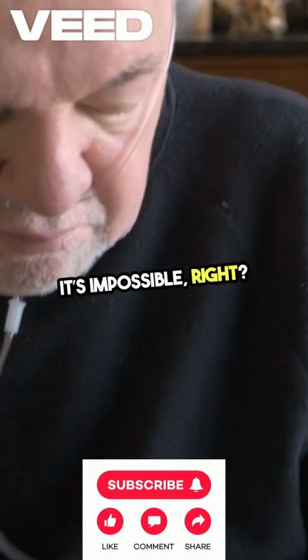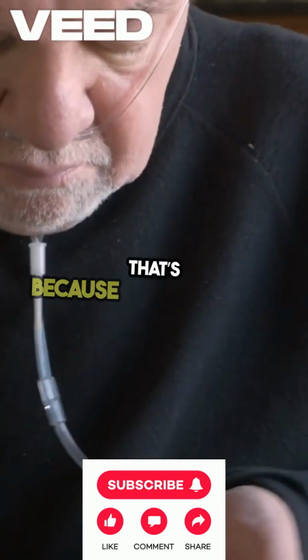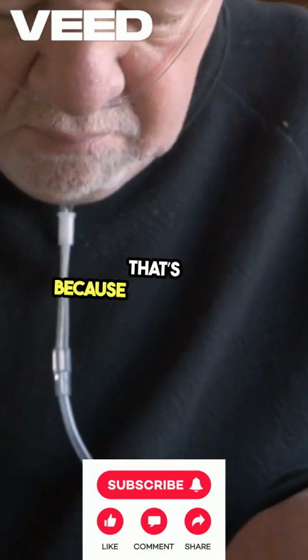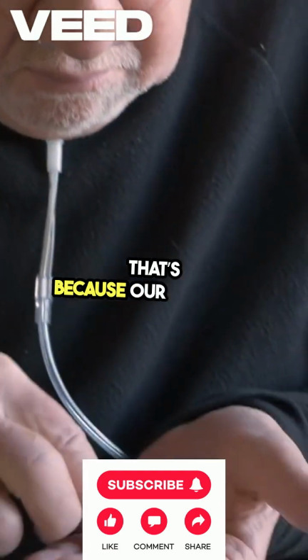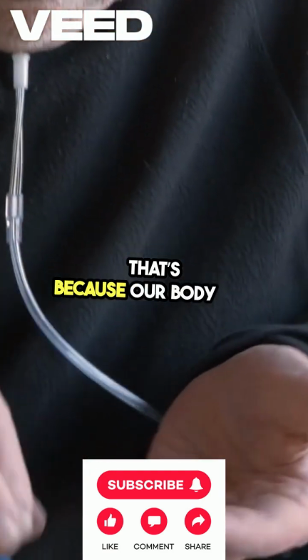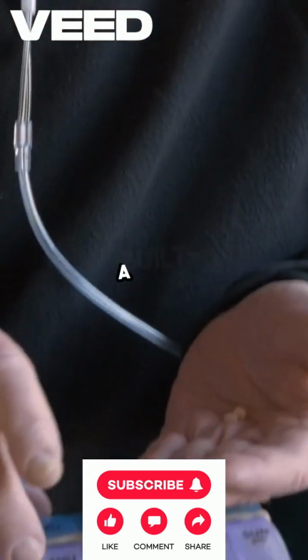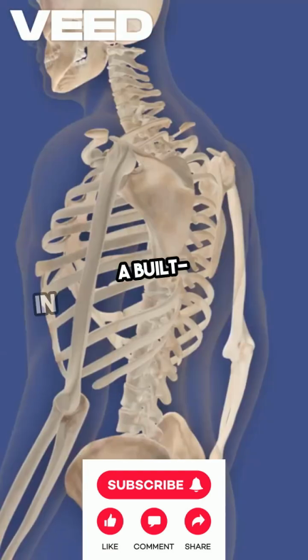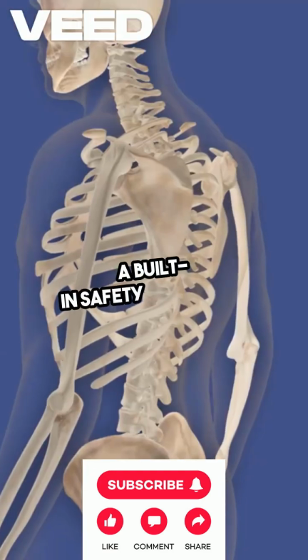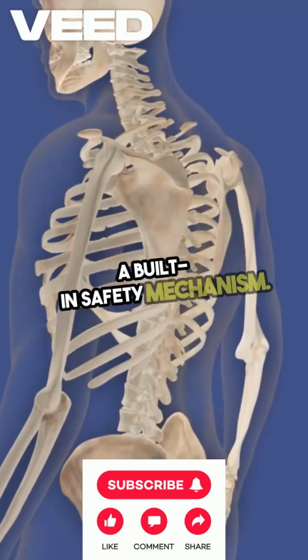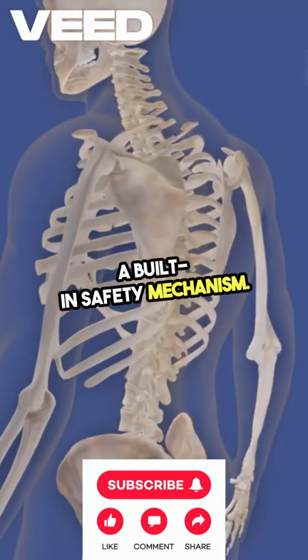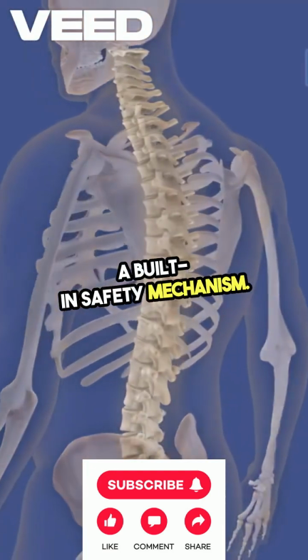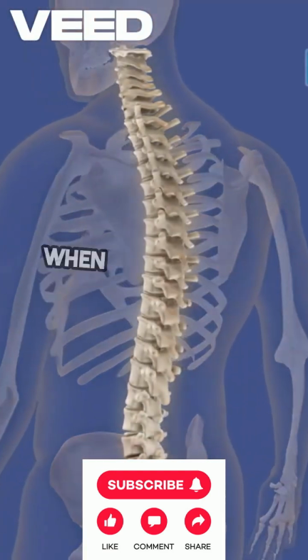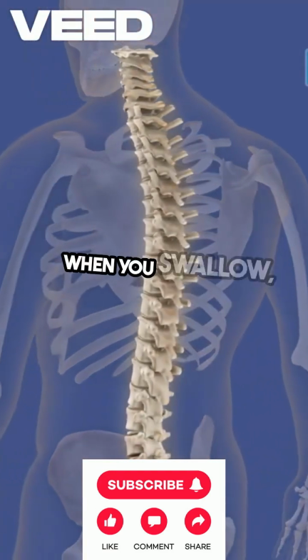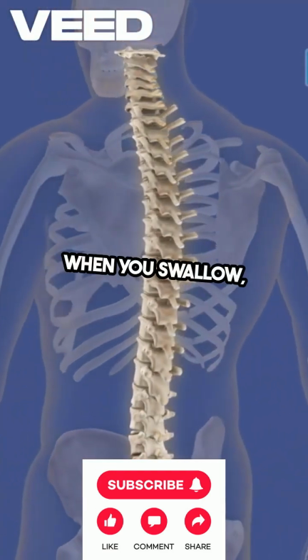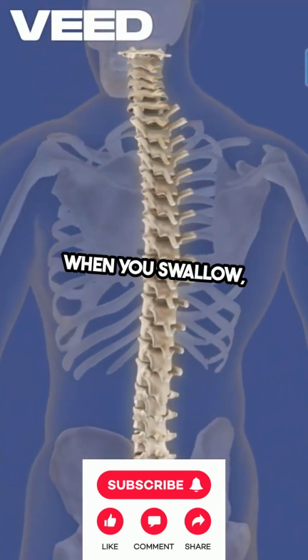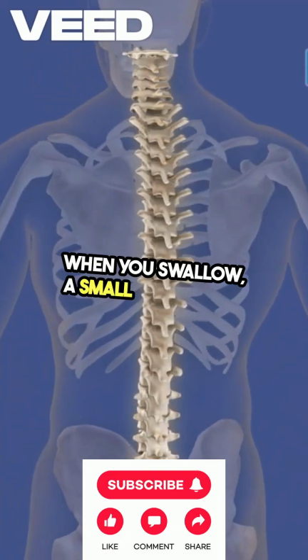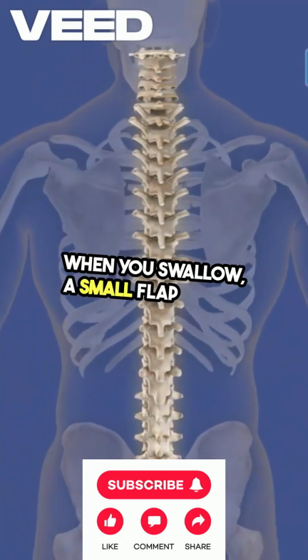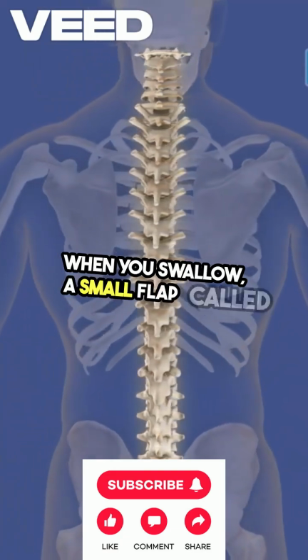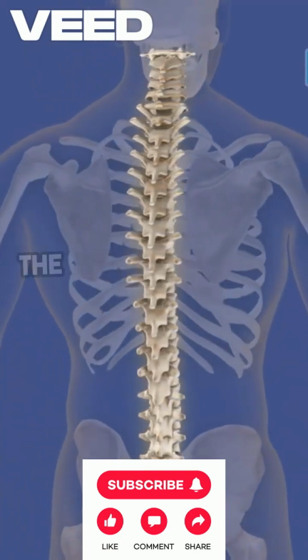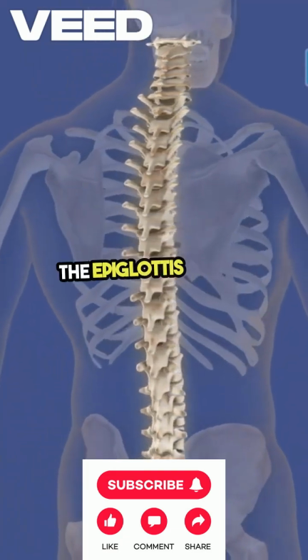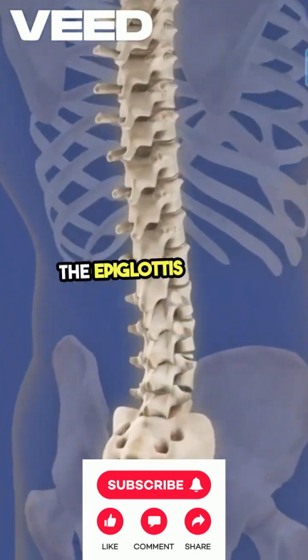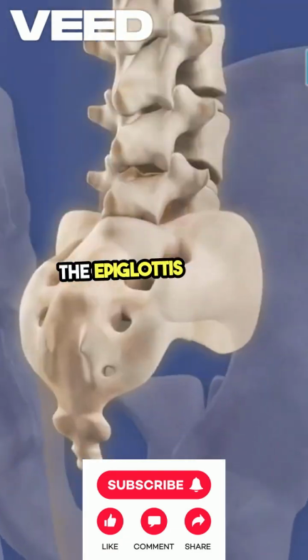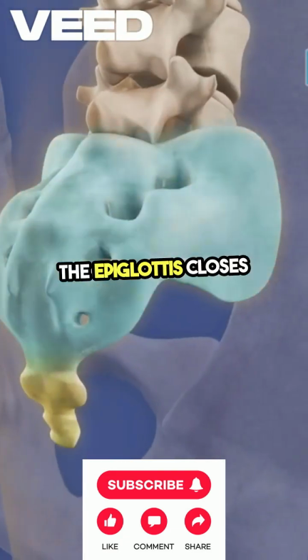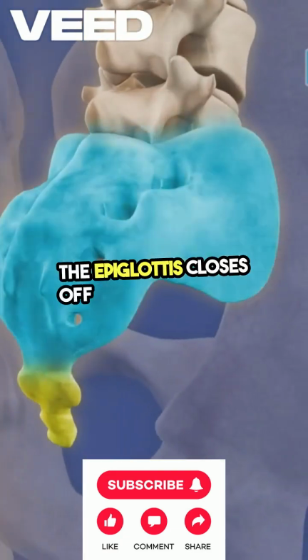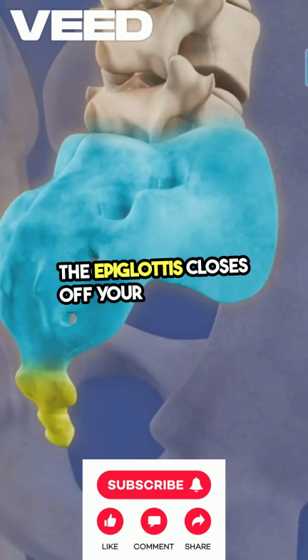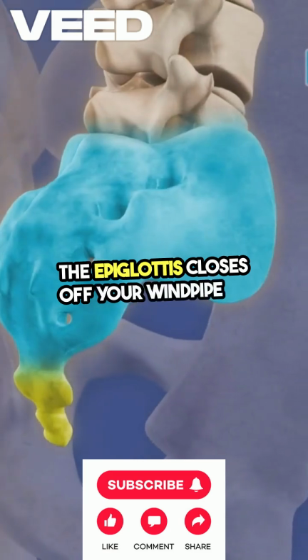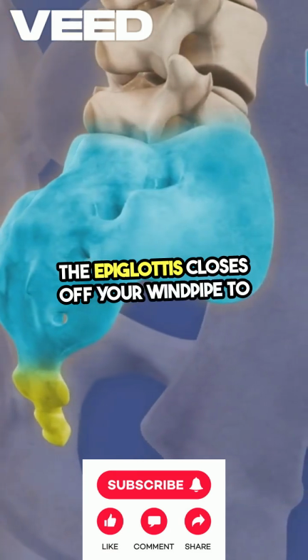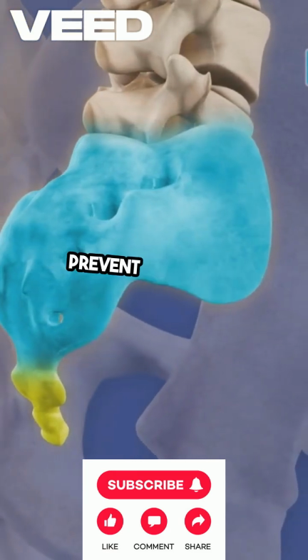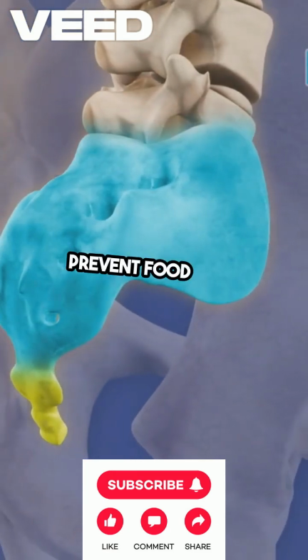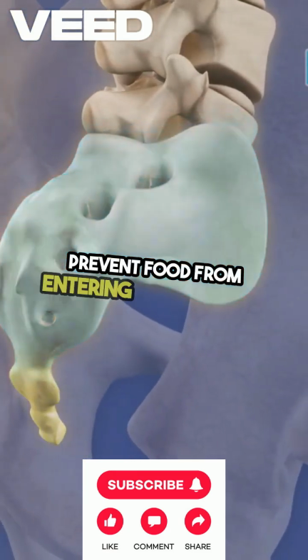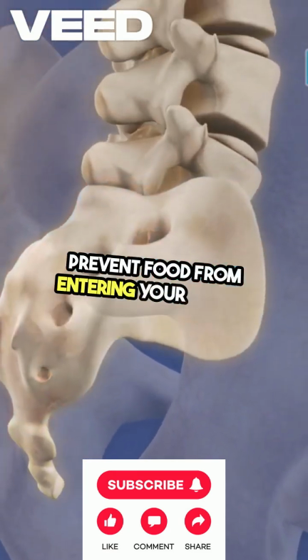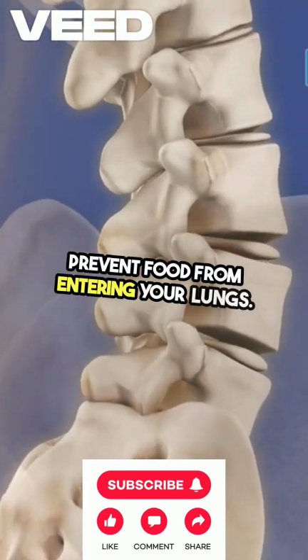That's because our body has a built-in safety mechanism. When you swallow, a small flap called the epiglottis closes off your windpipe to prevent food from entering your lungs.